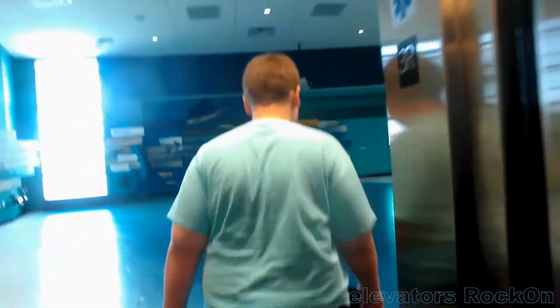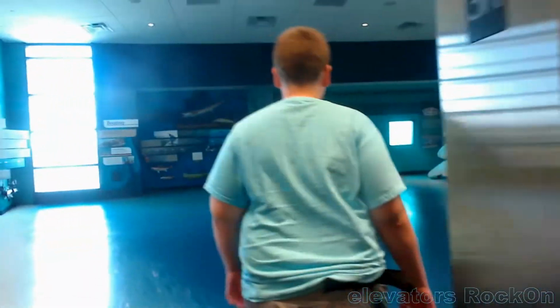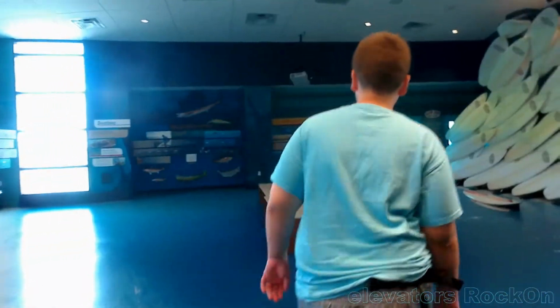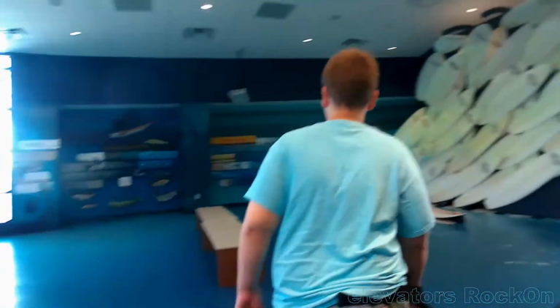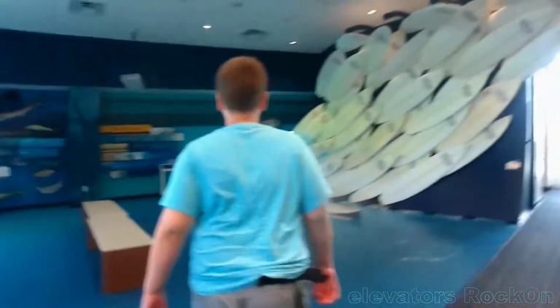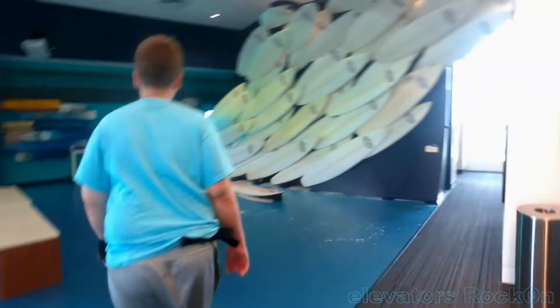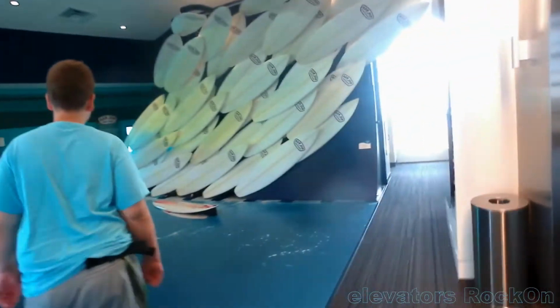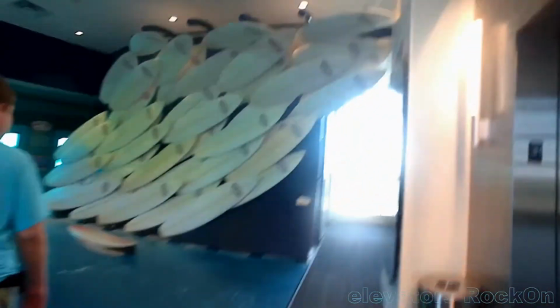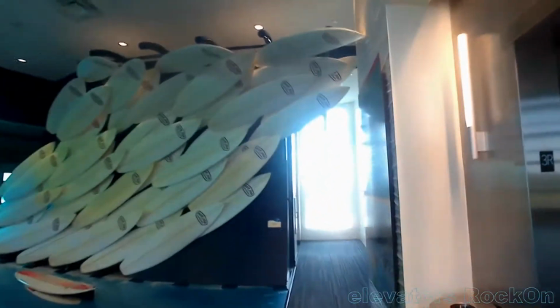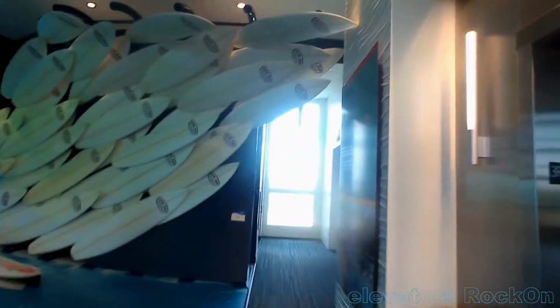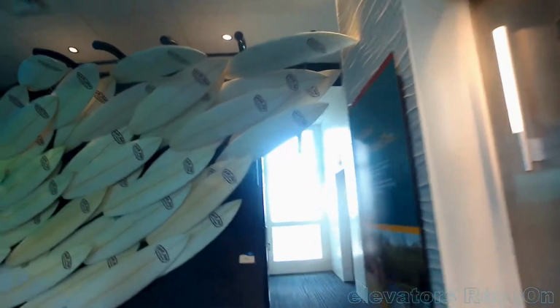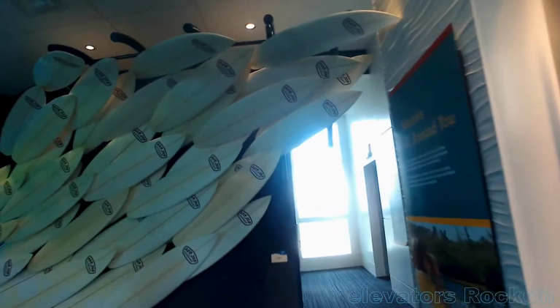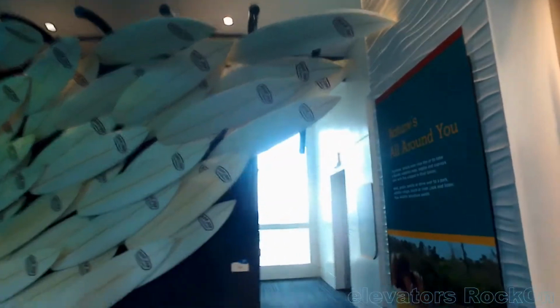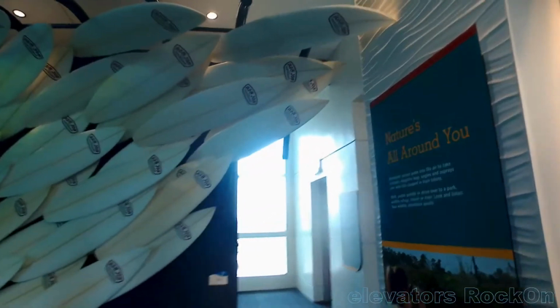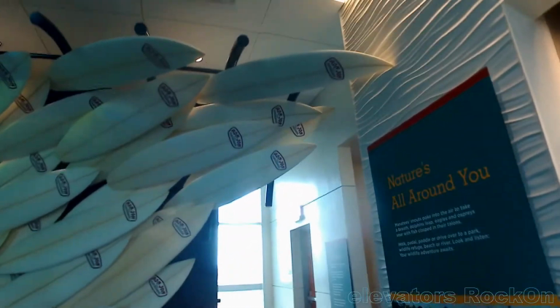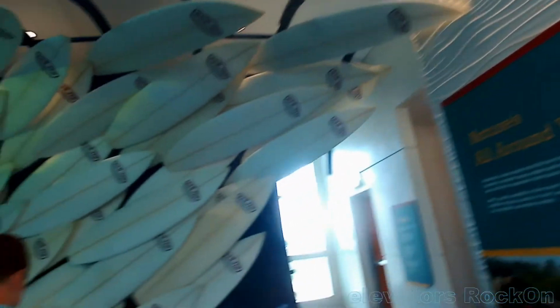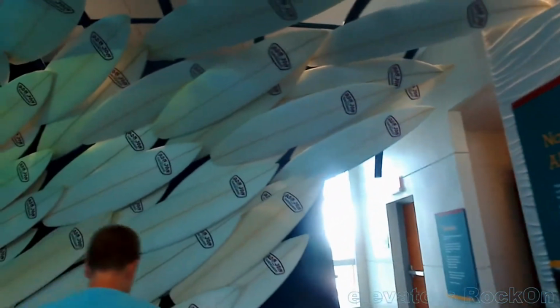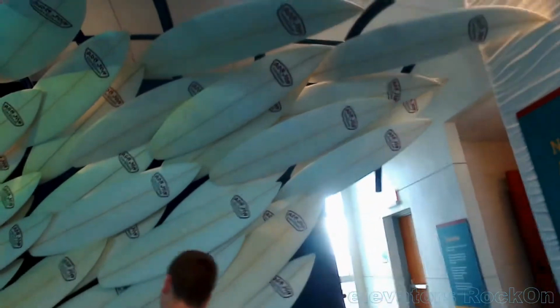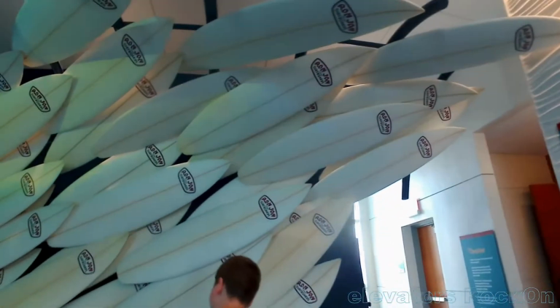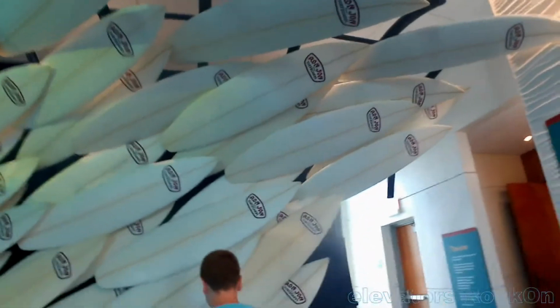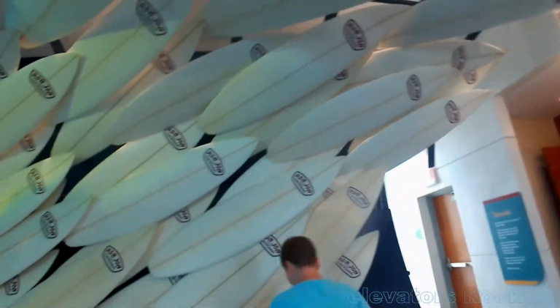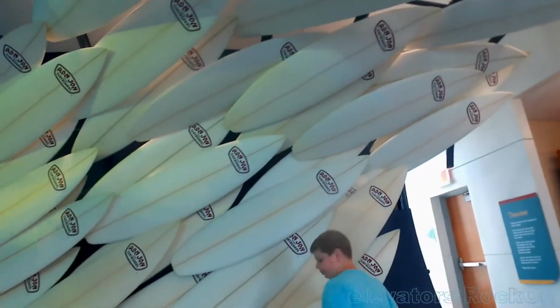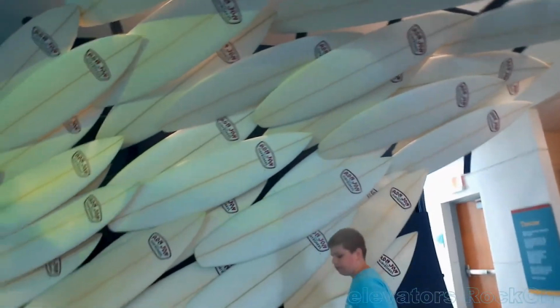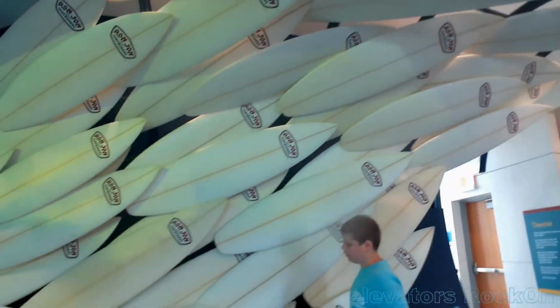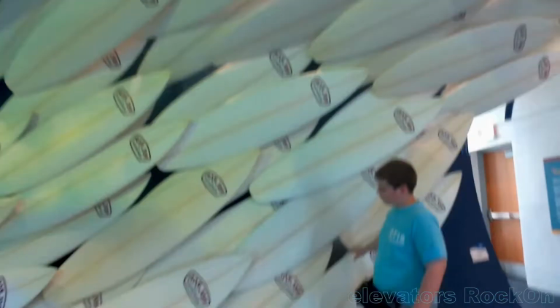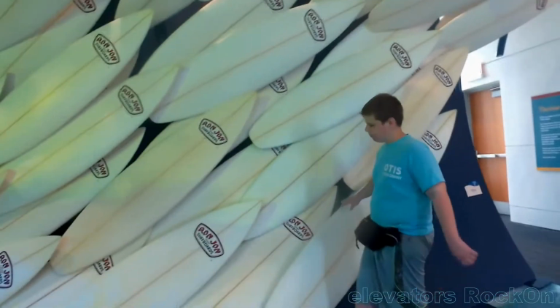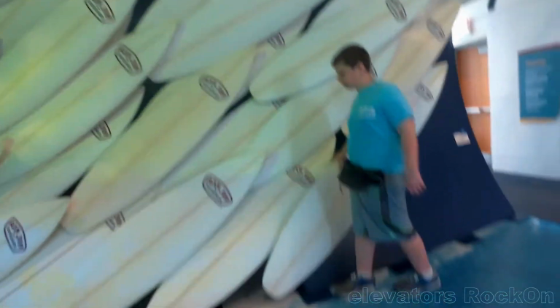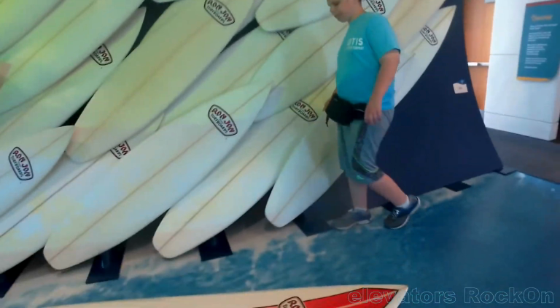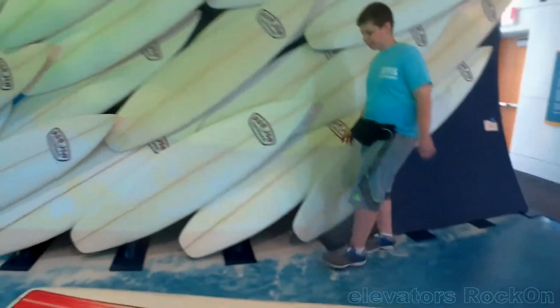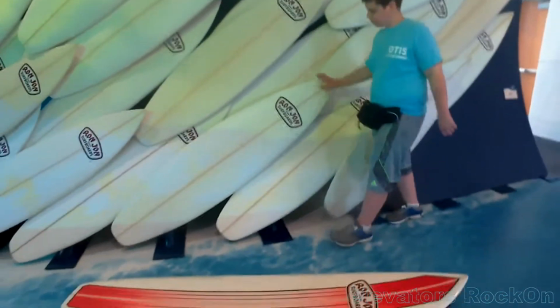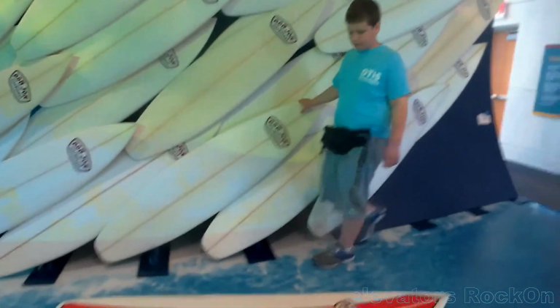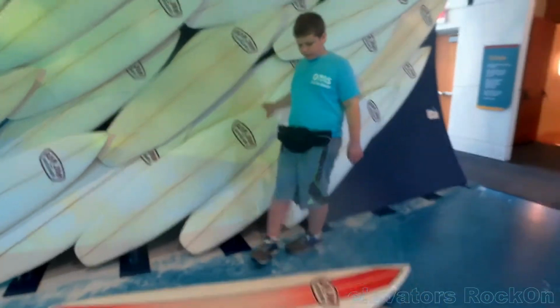Okay, we're going to go to the third floor. We open and we see a sculpture of surfboards, some raindrops, and a surfboard. Can you balance on the surfboard?